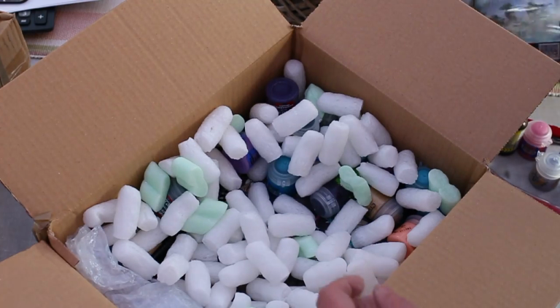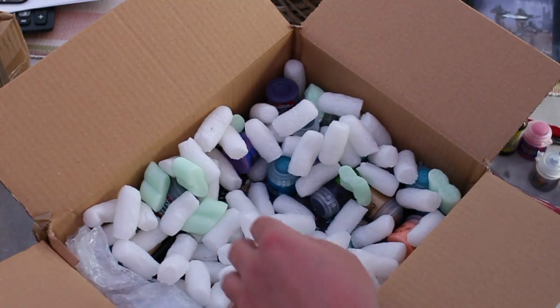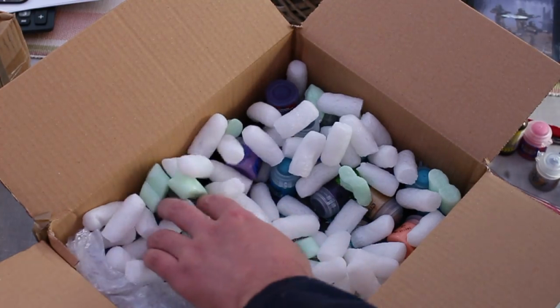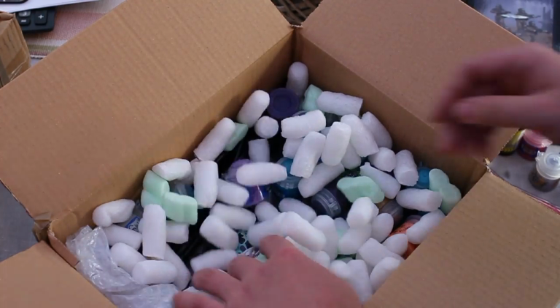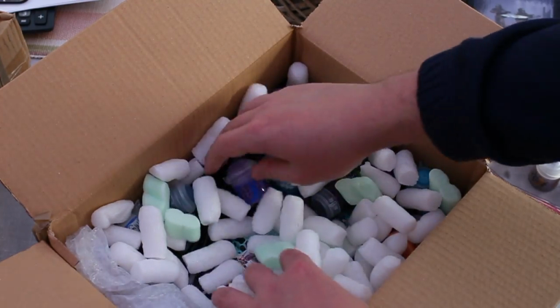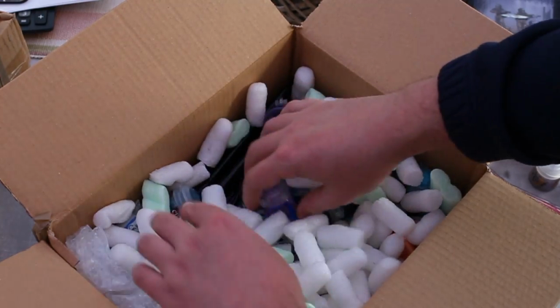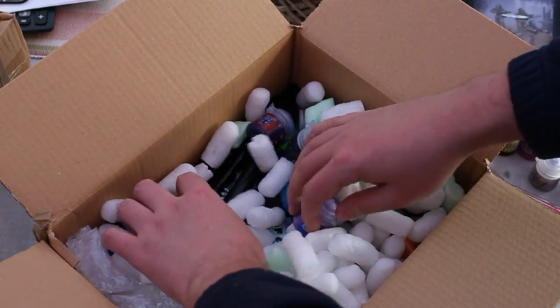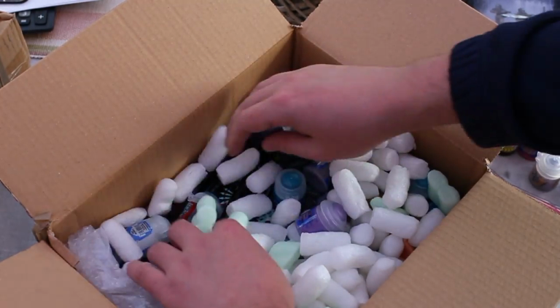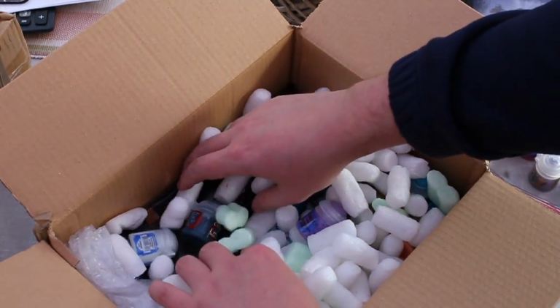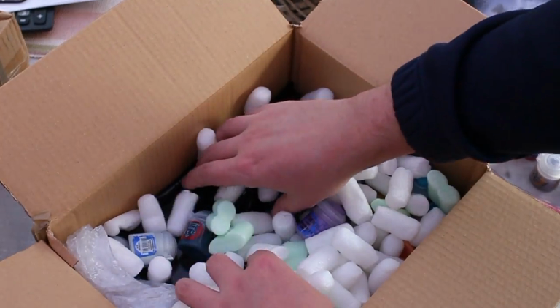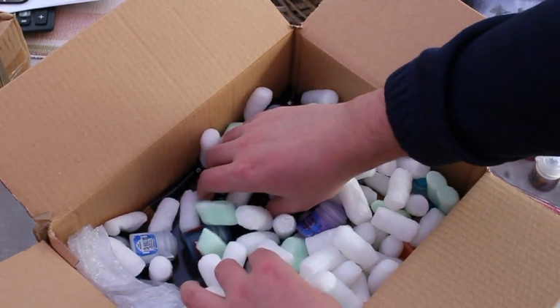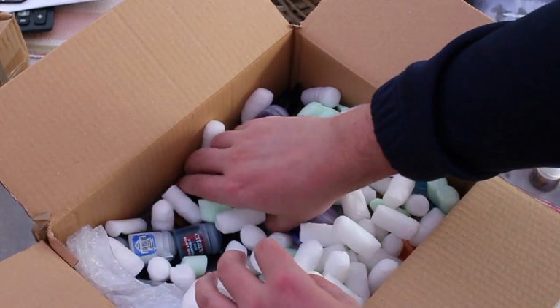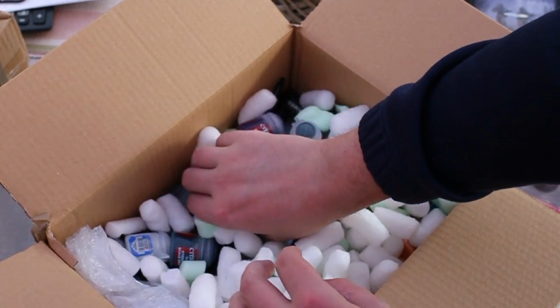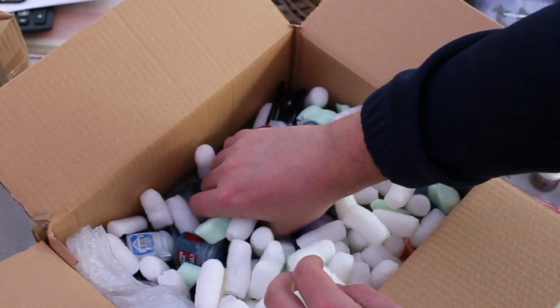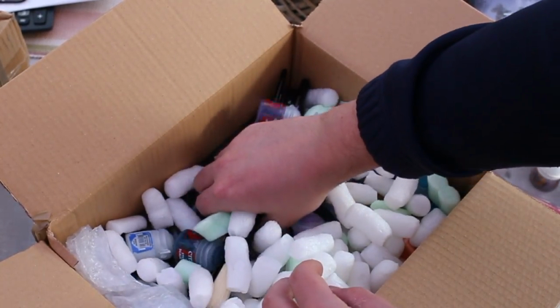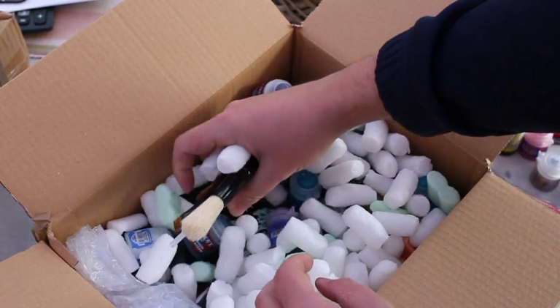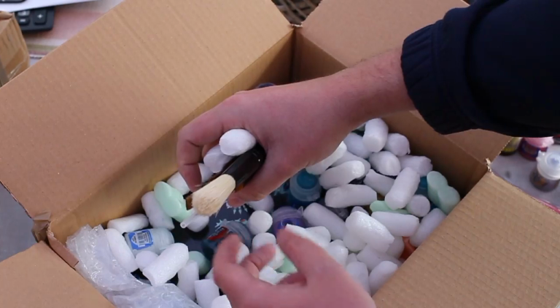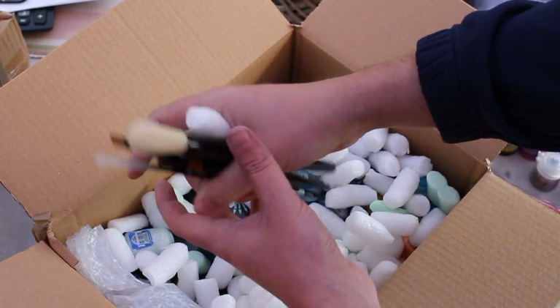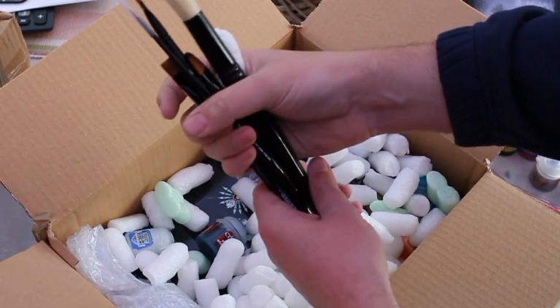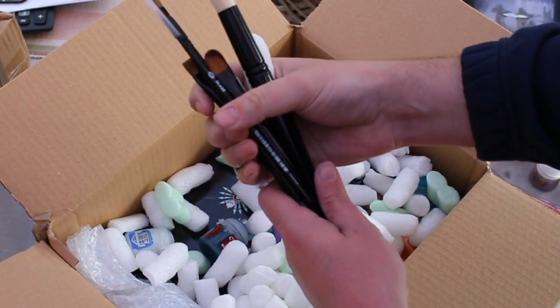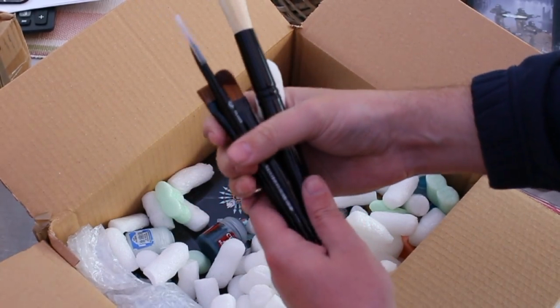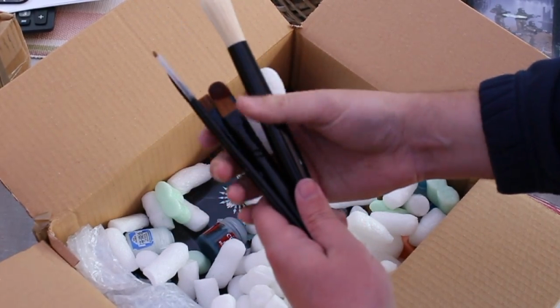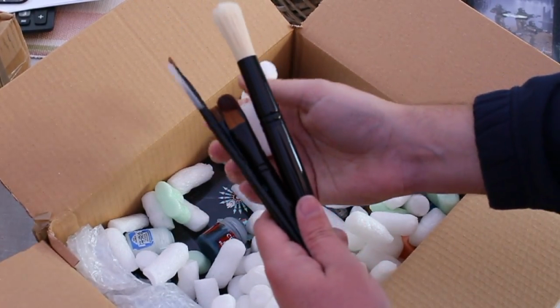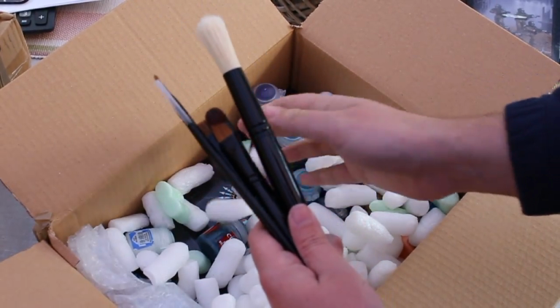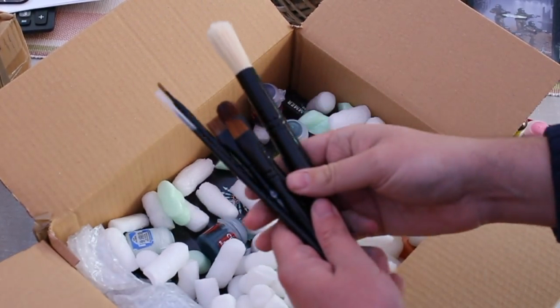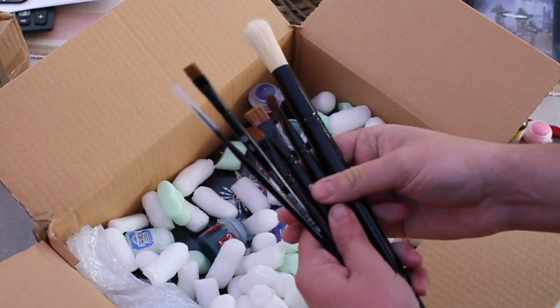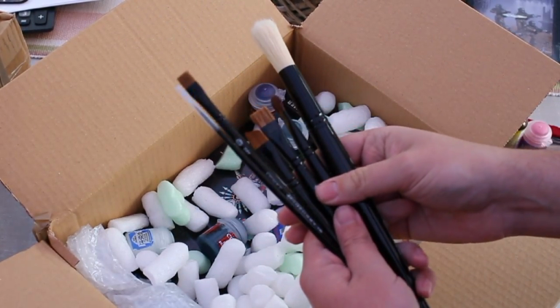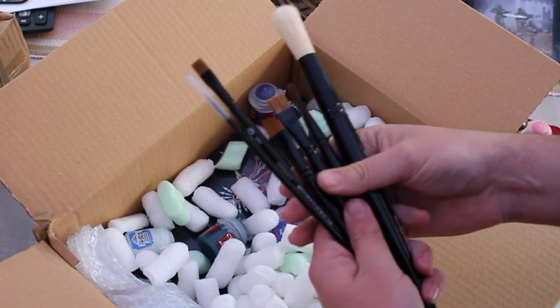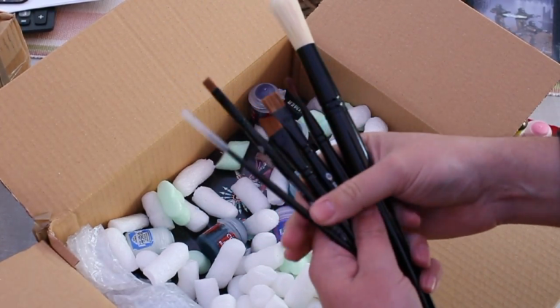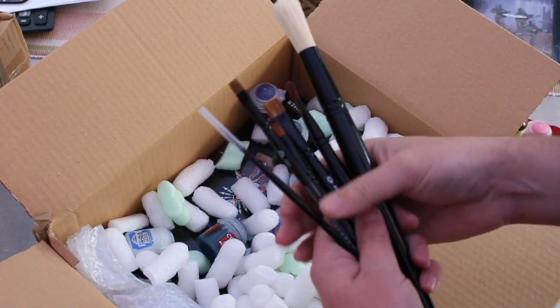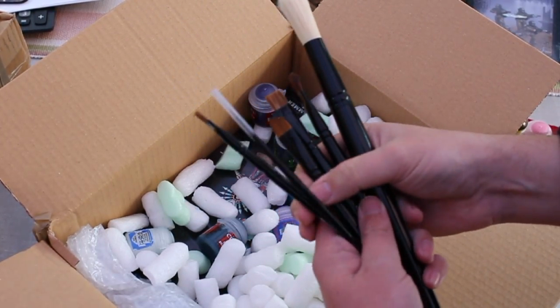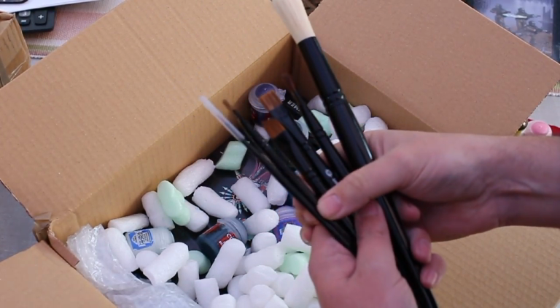That's one thing down. Brushes of many sizes.